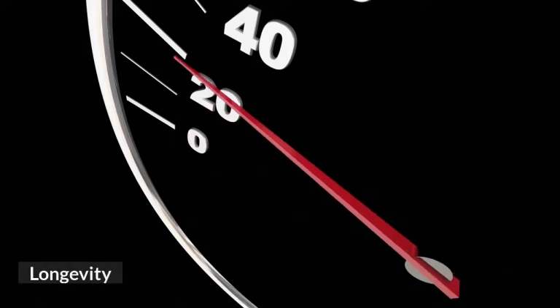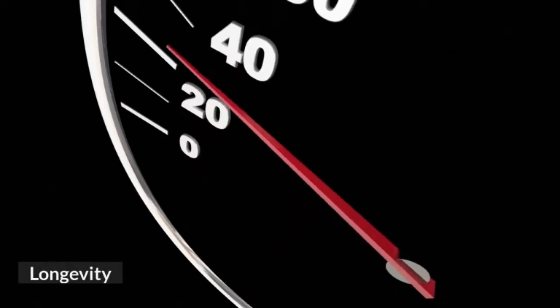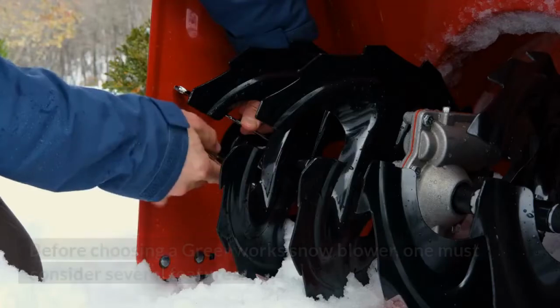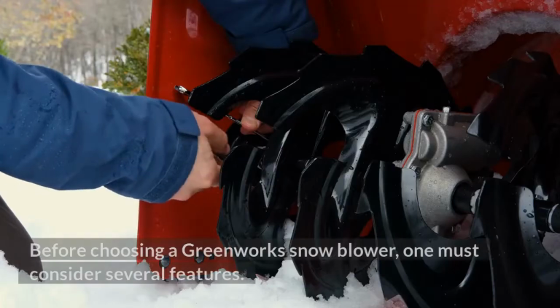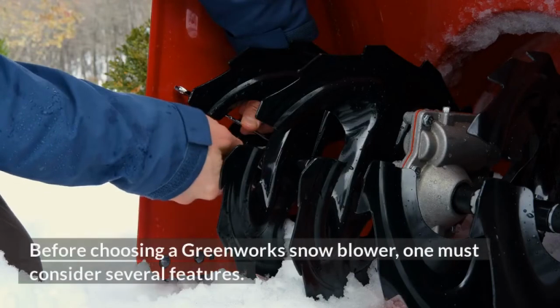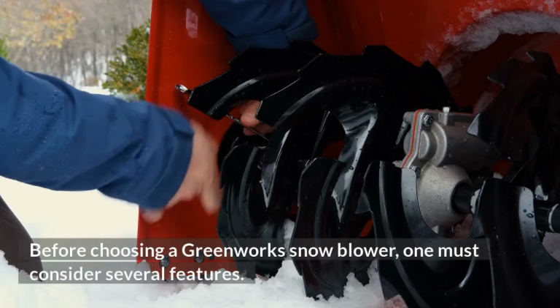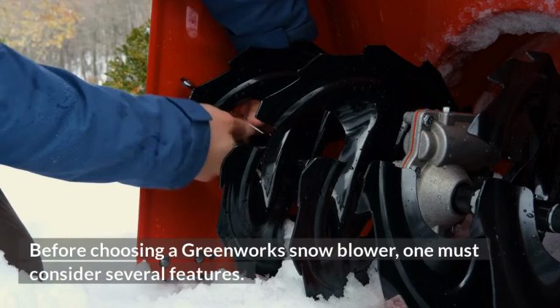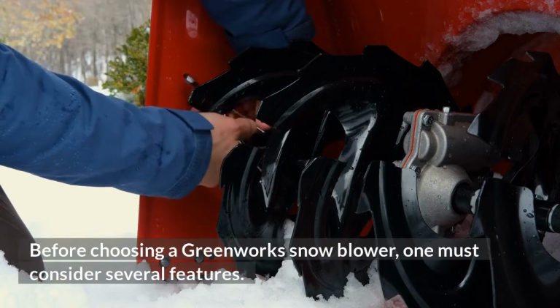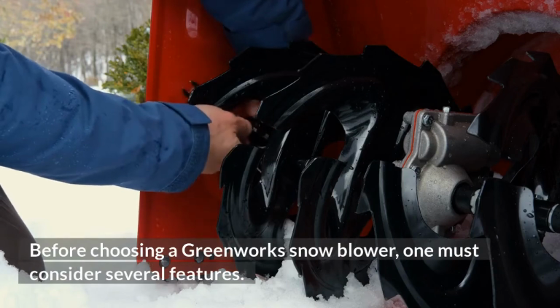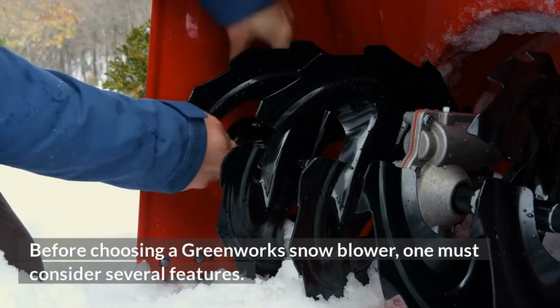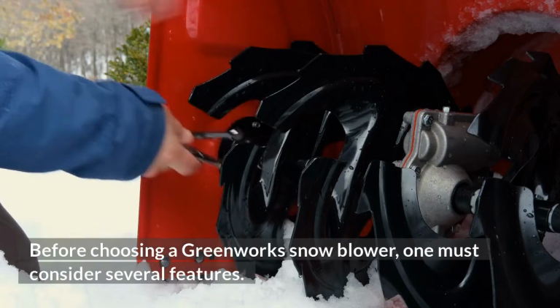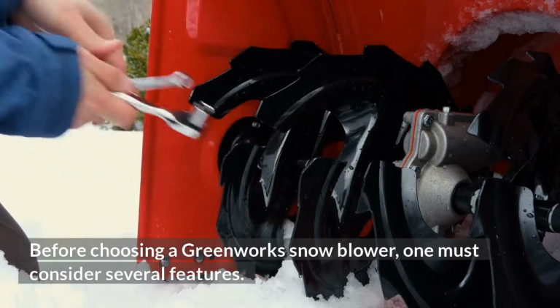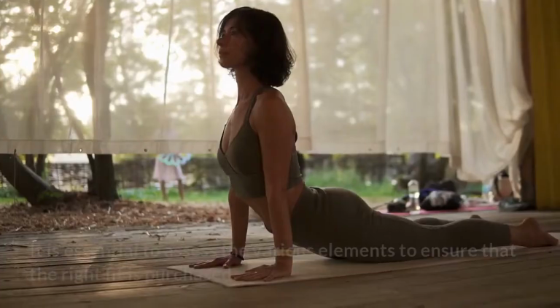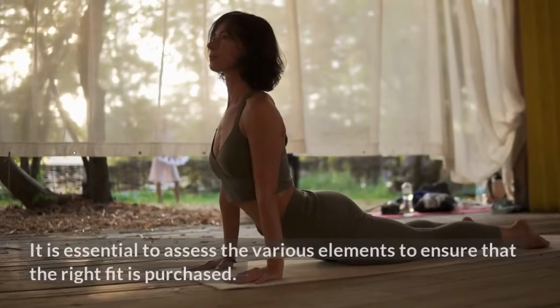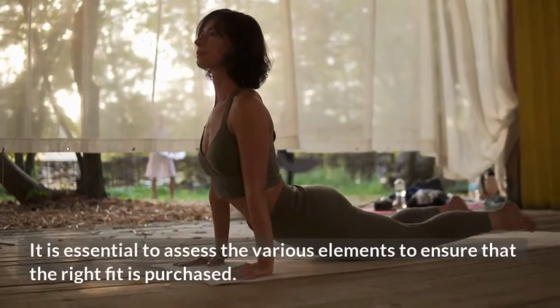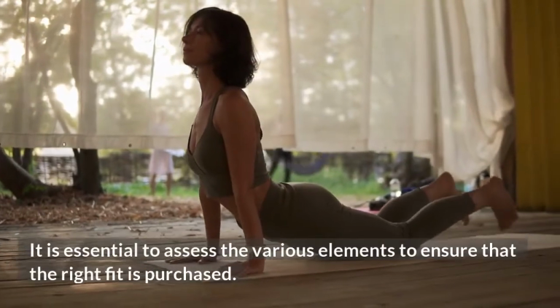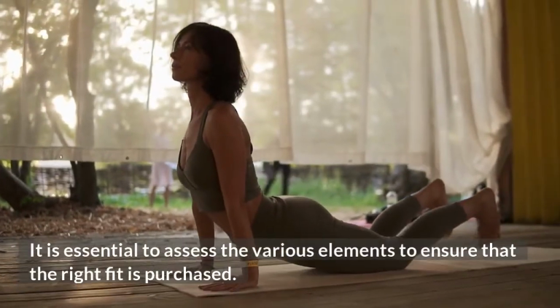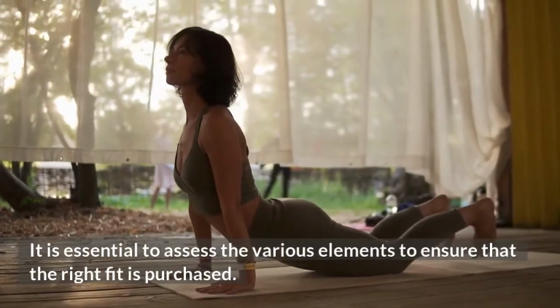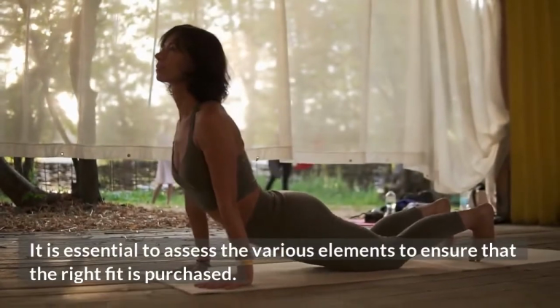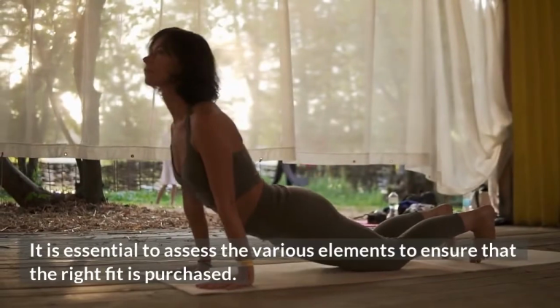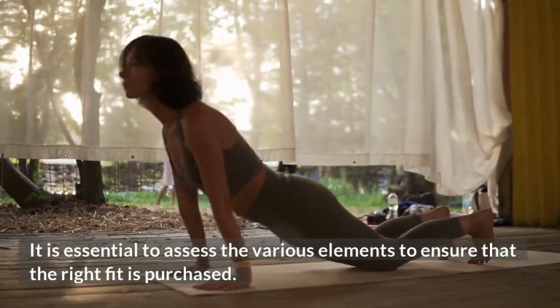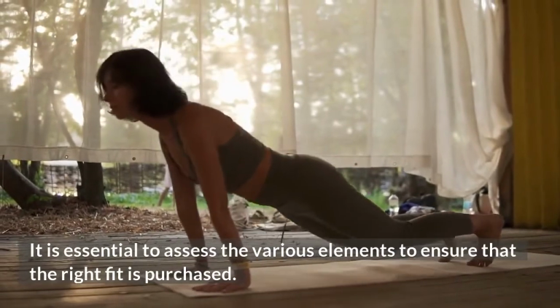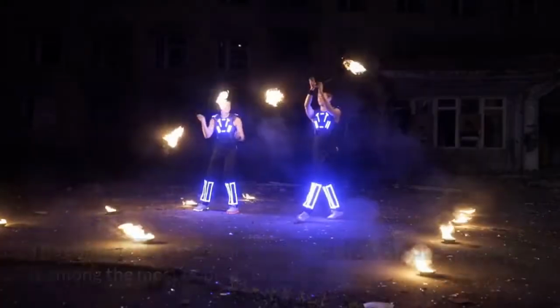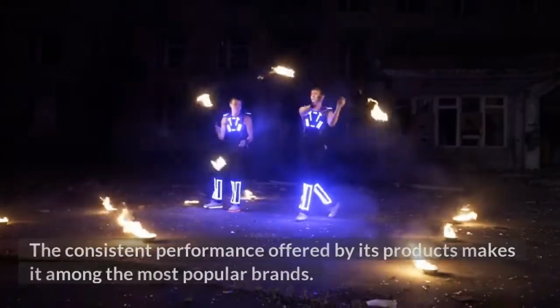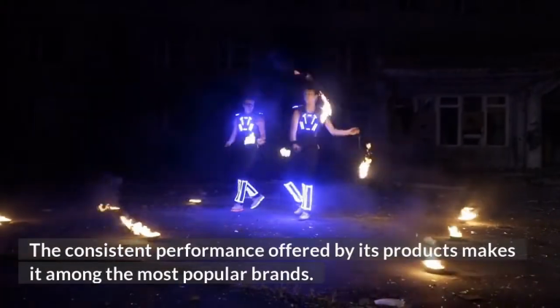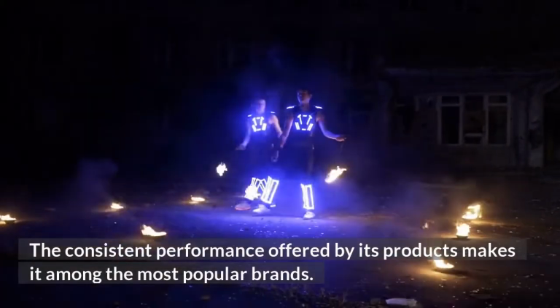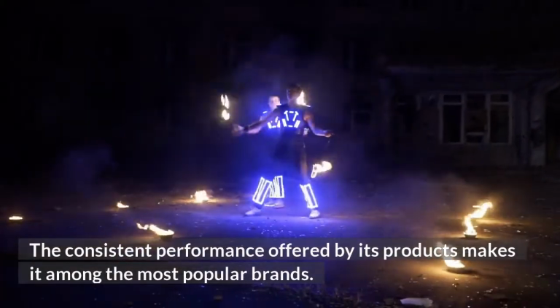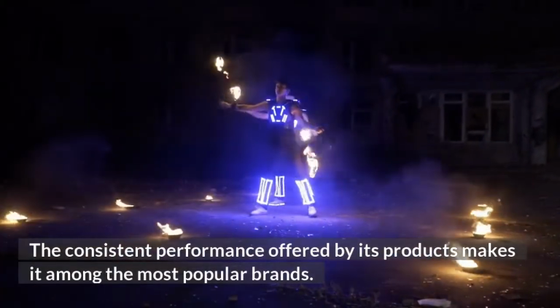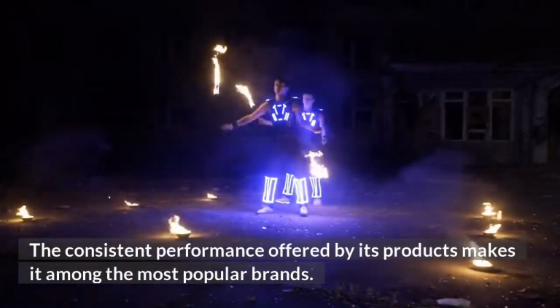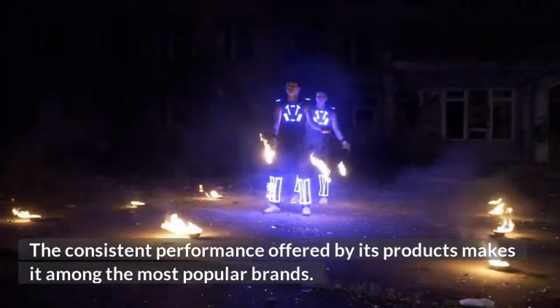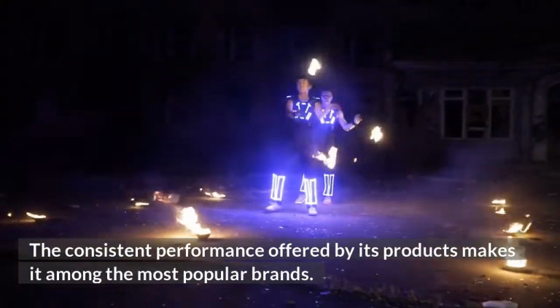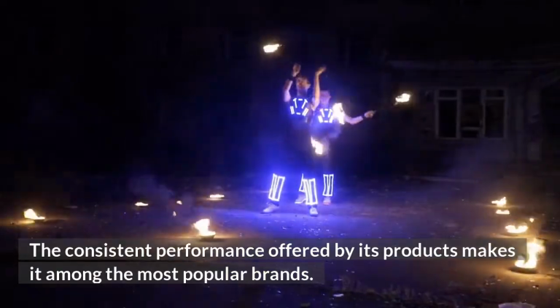Longevity. Before choosing a Greenworks Snowblower, one must consider several features. It is essential to assess the various elements to ensure that the right fit is purchased. The consistent performance offered by its products makes it among the most popular brands.